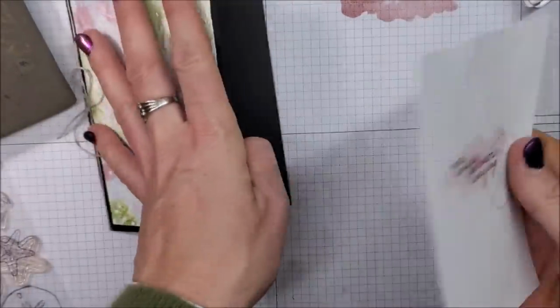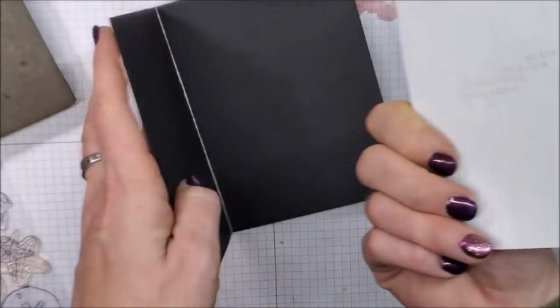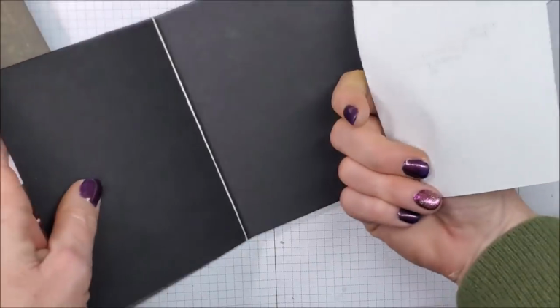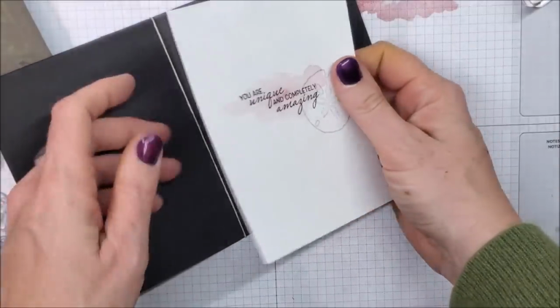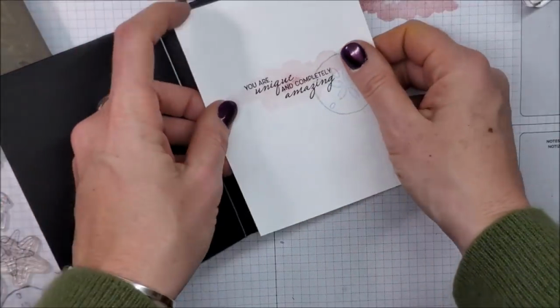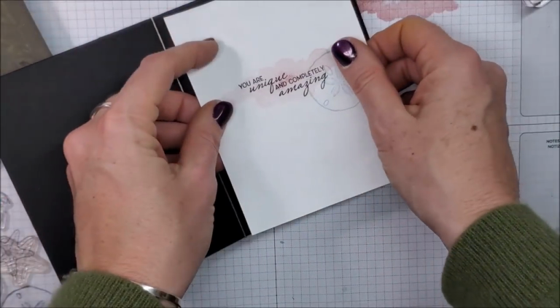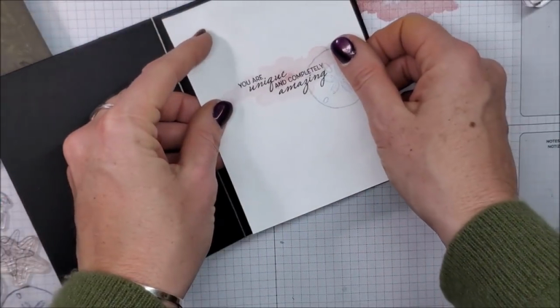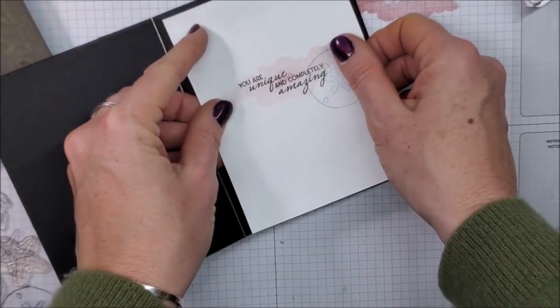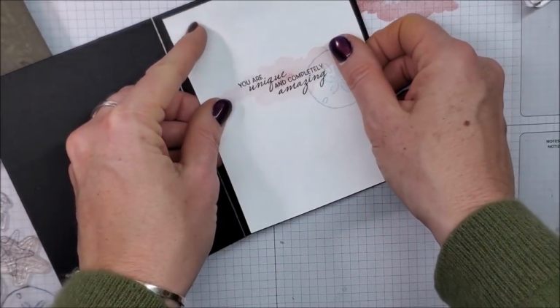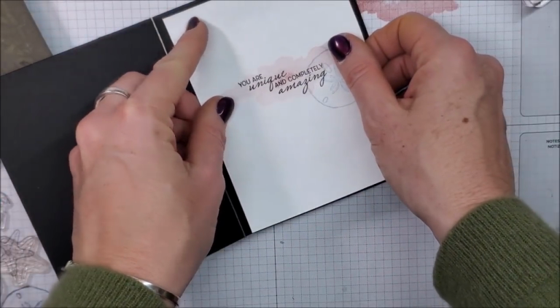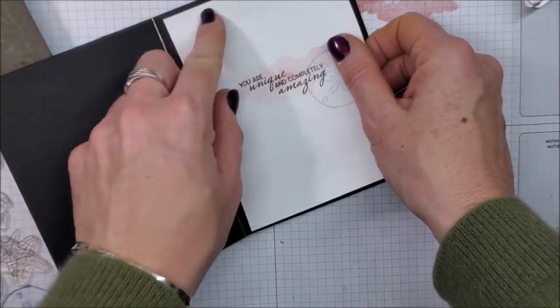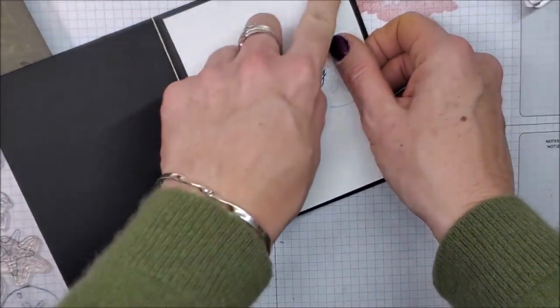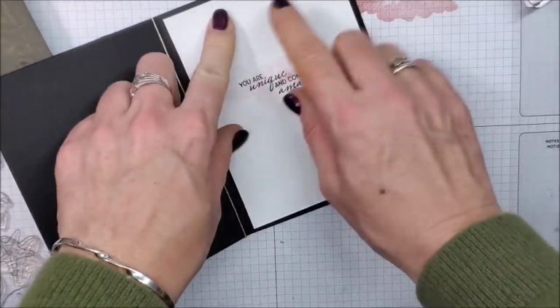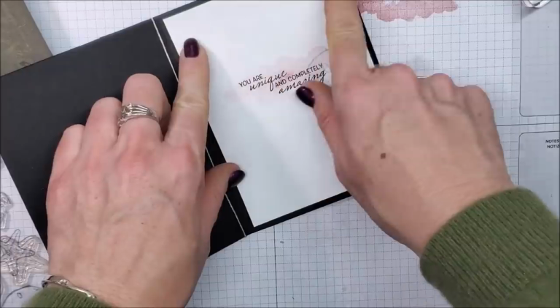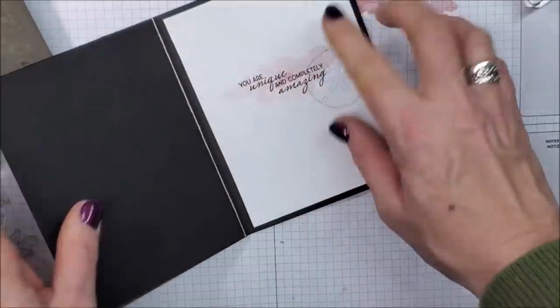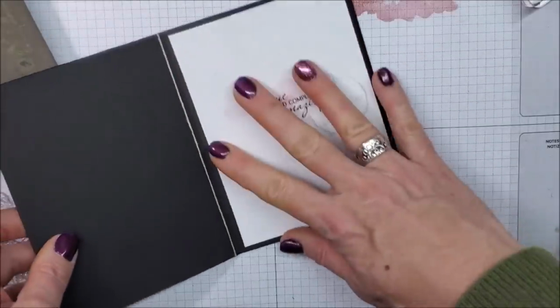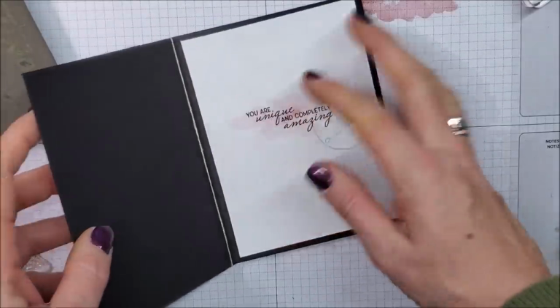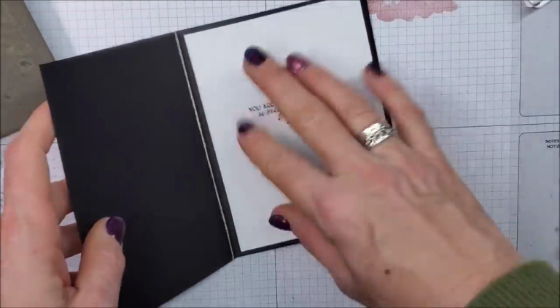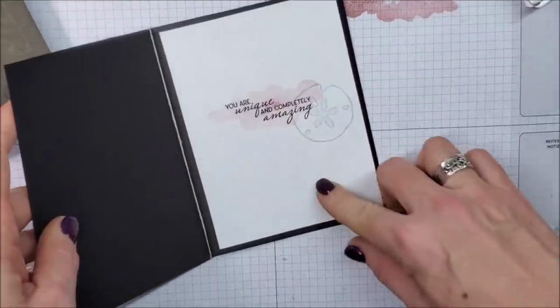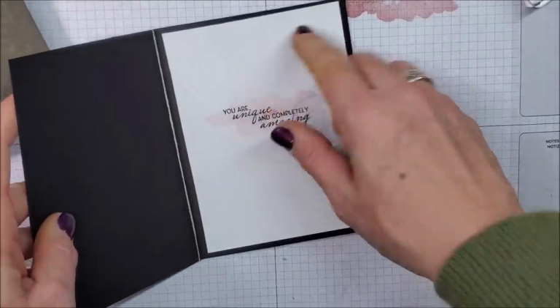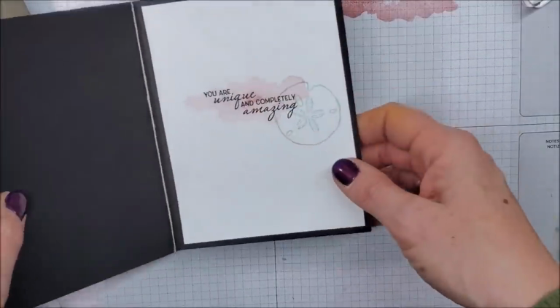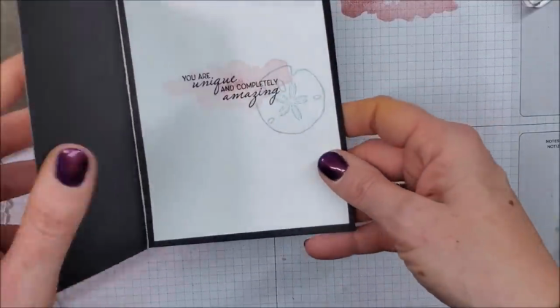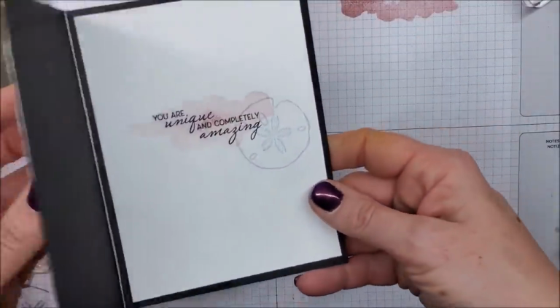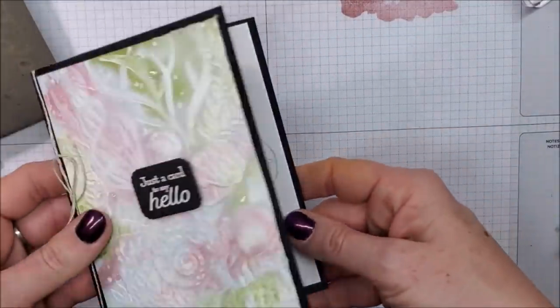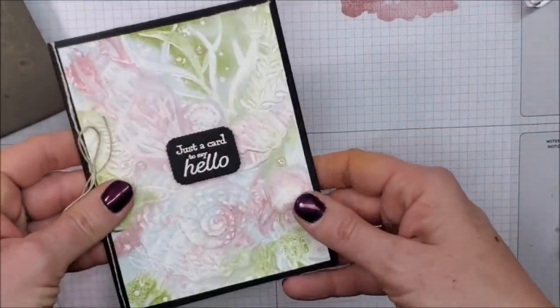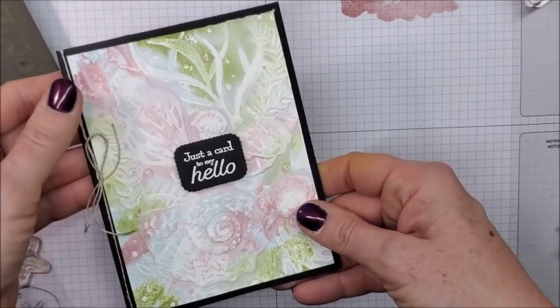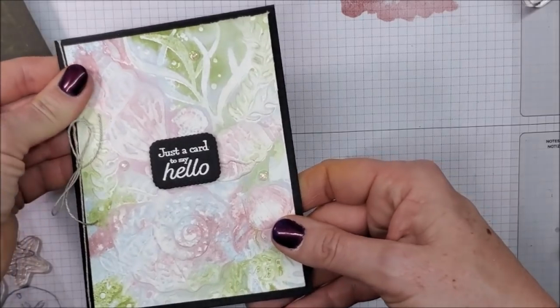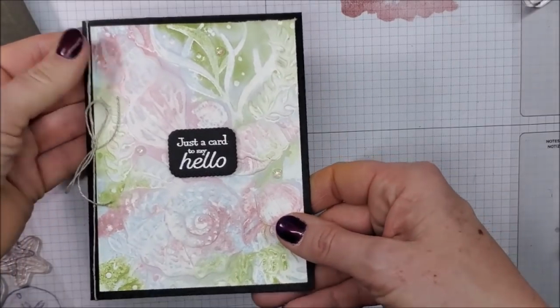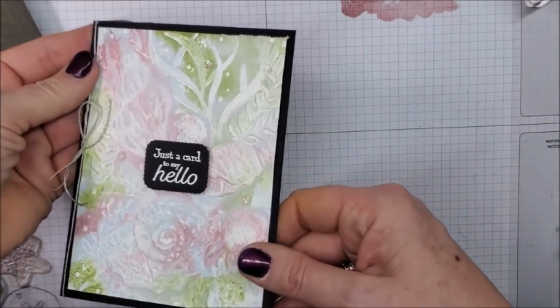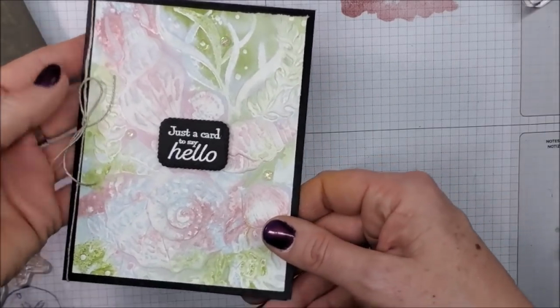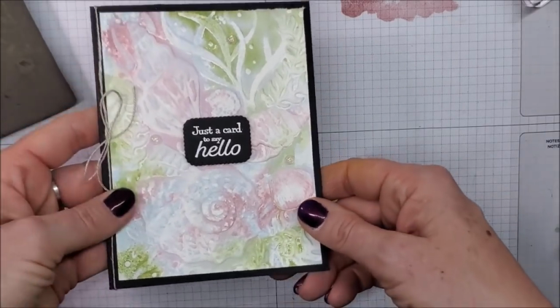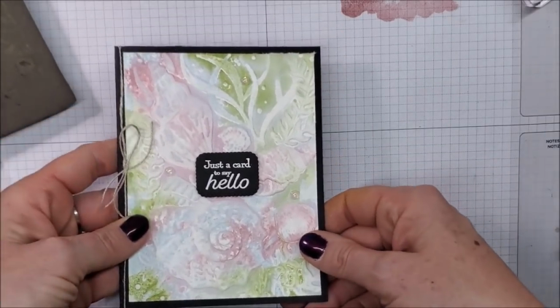I'm going to bring this card back in and use my Stamp and Seal. You can put more adhesive on this piece — I tend to just always put it on the top, but you could put it on the top and bottom, whatever you like. And there is that card finished and beautiful!